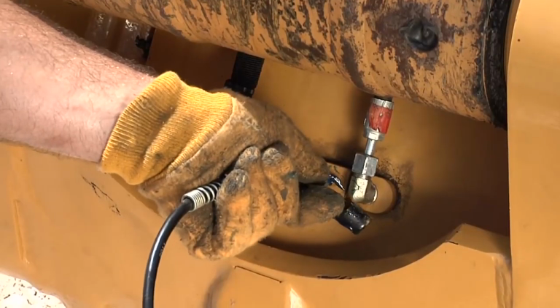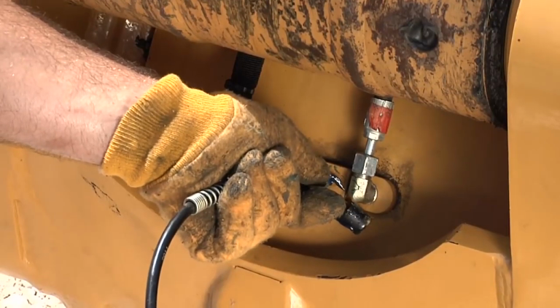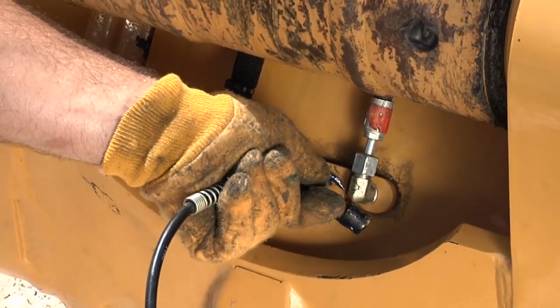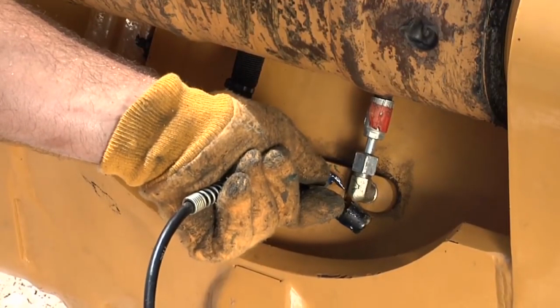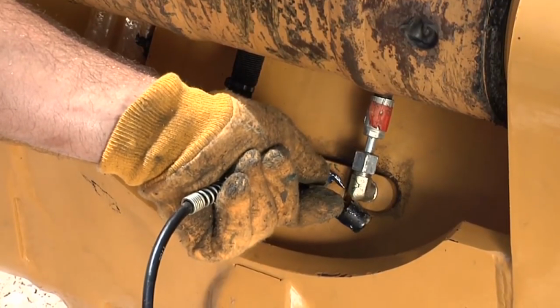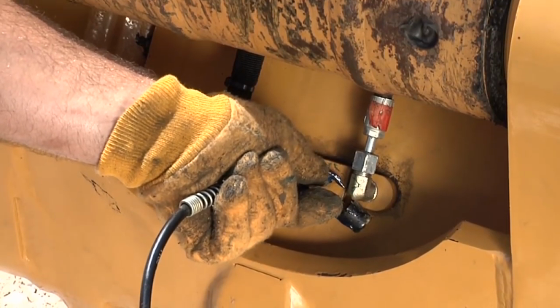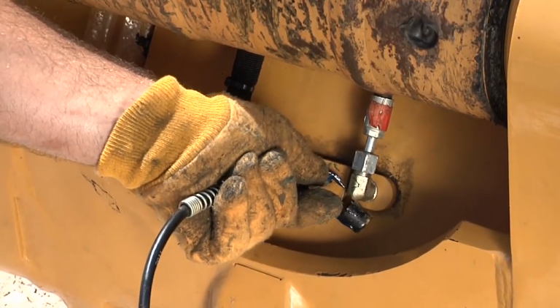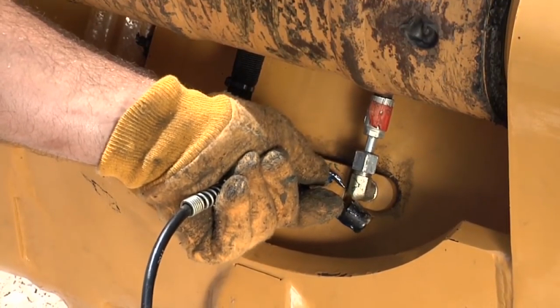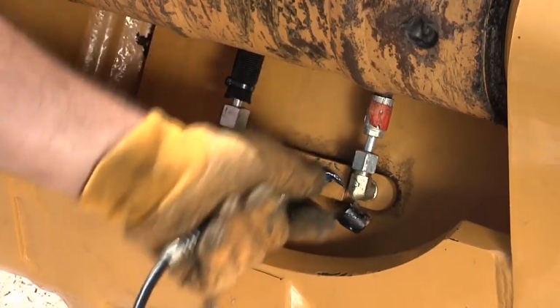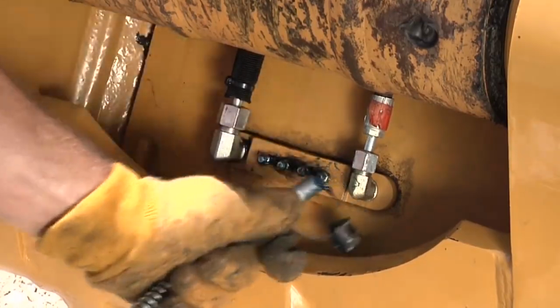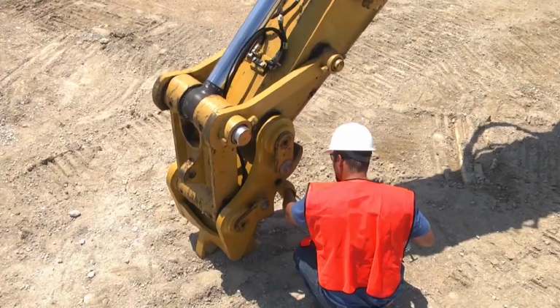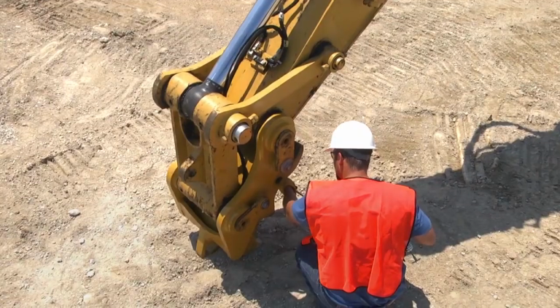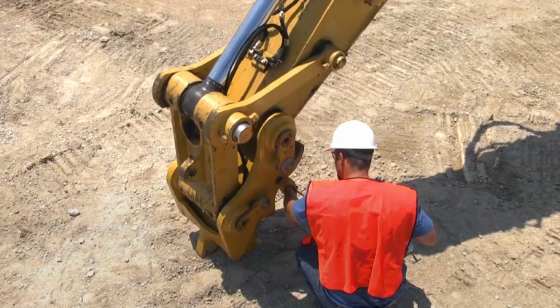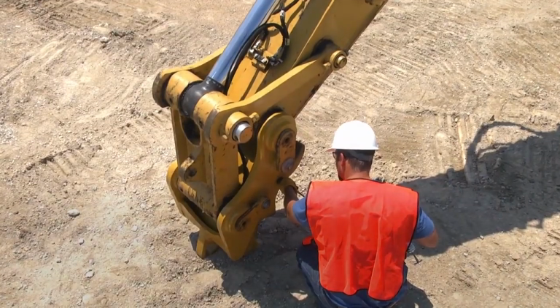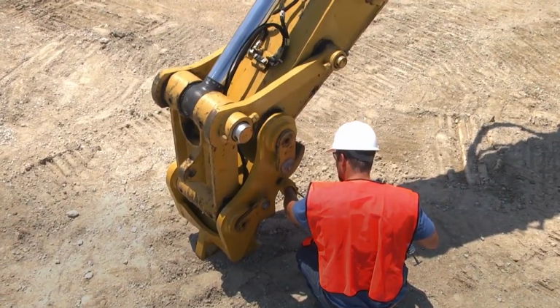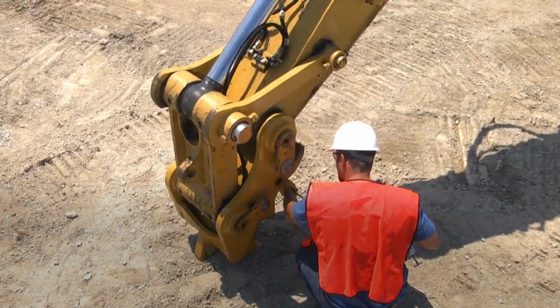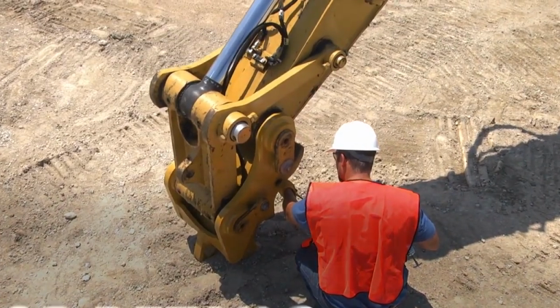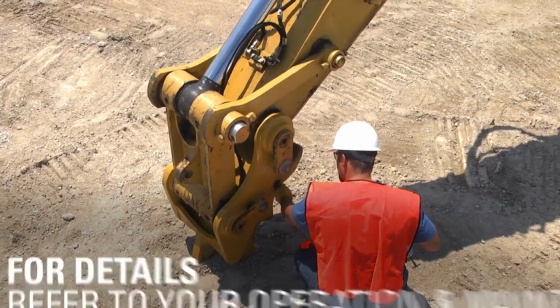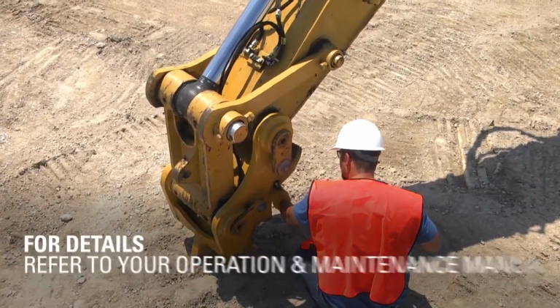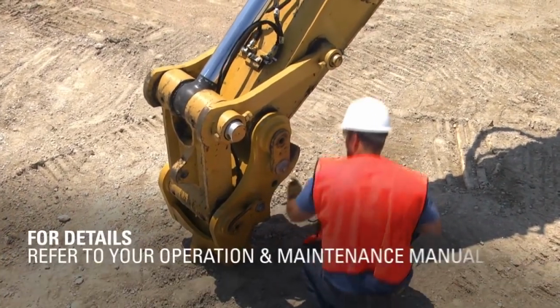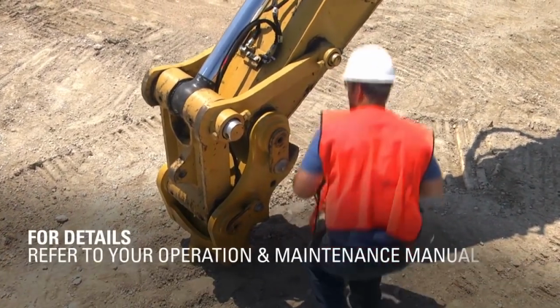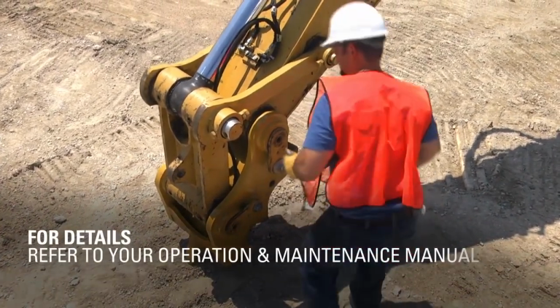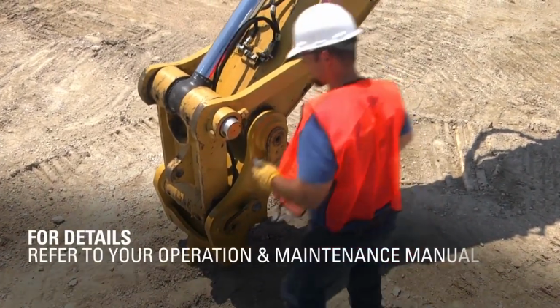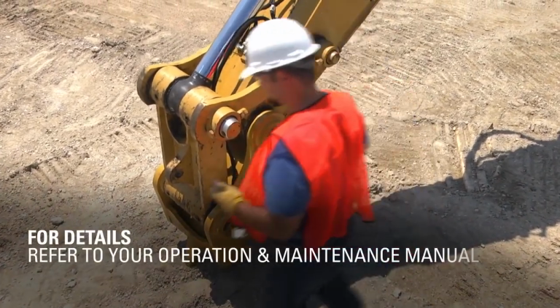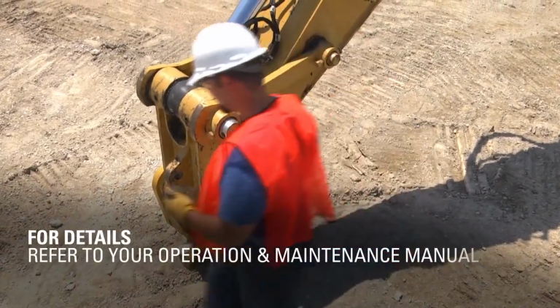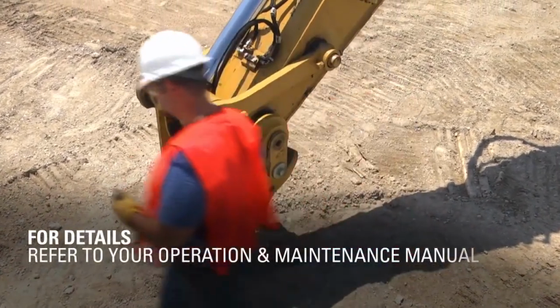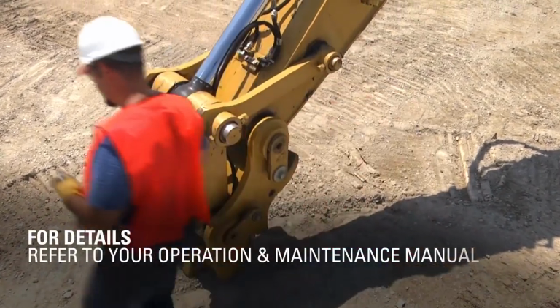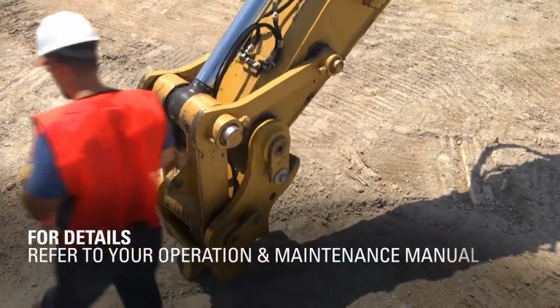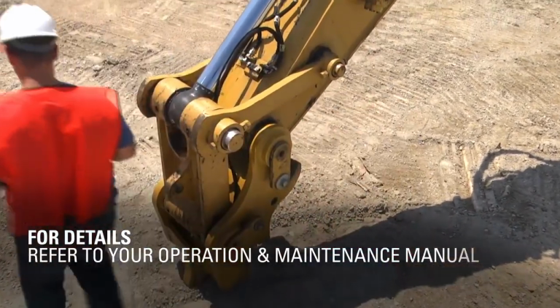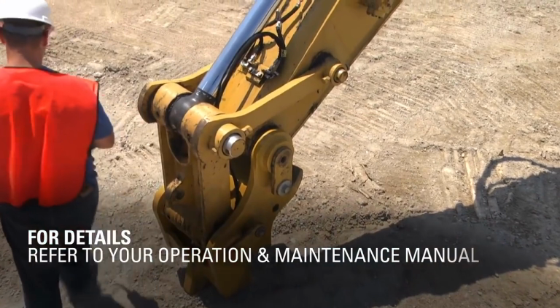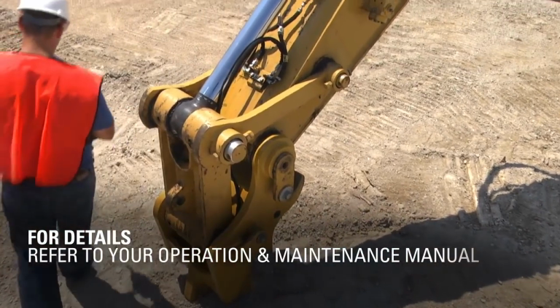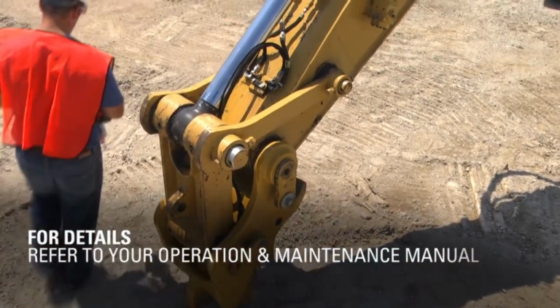To ensure maximum life from your Pin Grabber Coupler, lubricate it daily. Greasing points are located on the top of the coupler and on either side. For details, refer to your operation and maintenance manual.